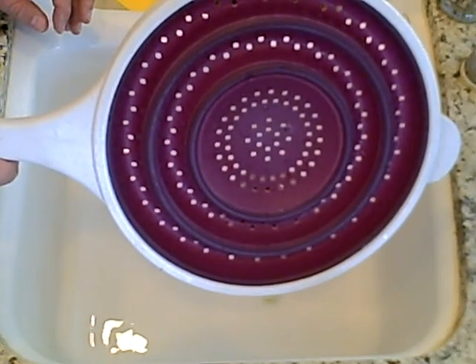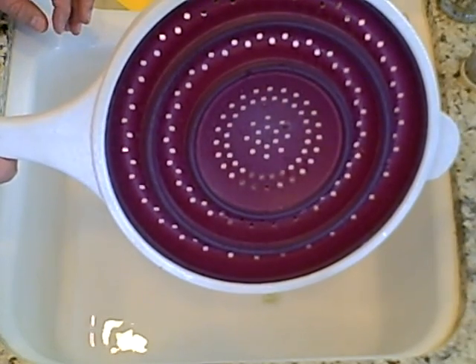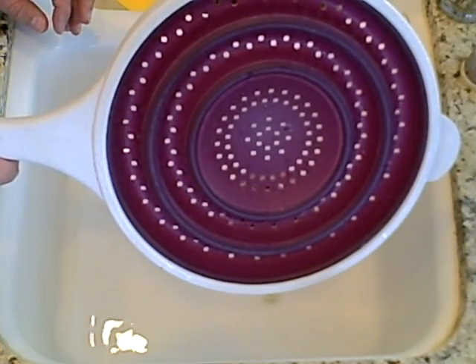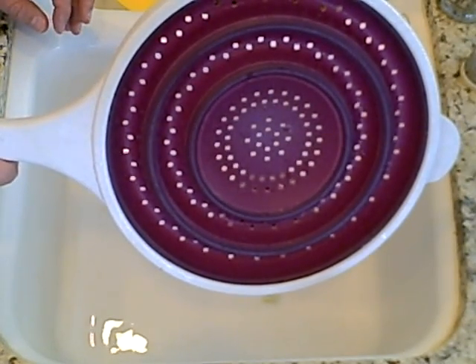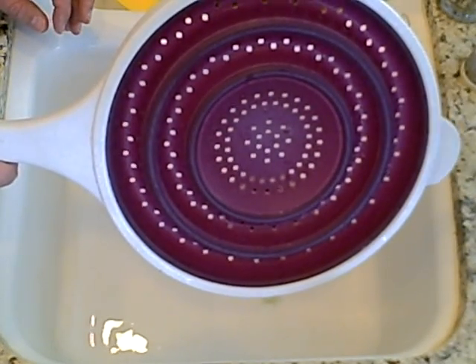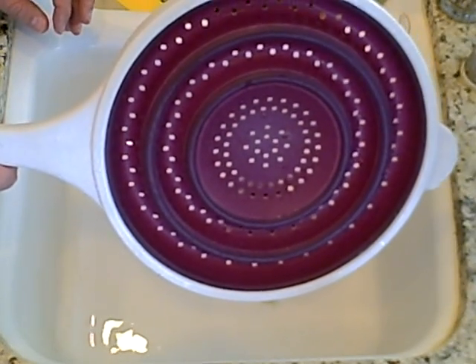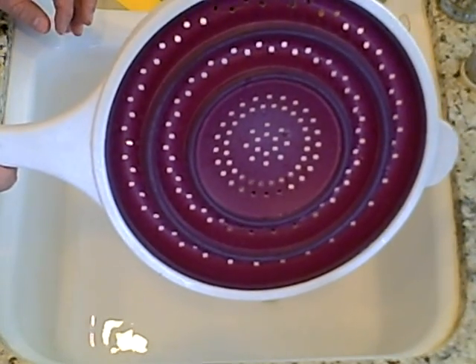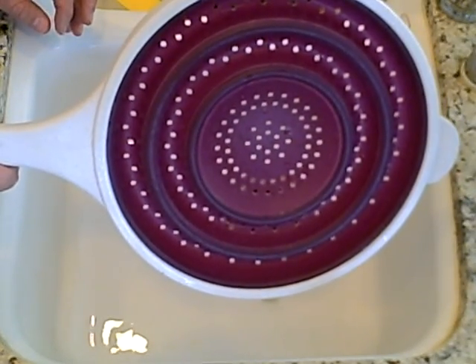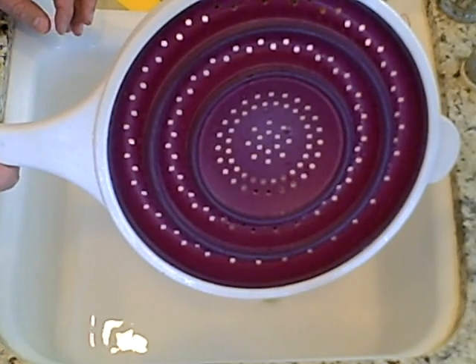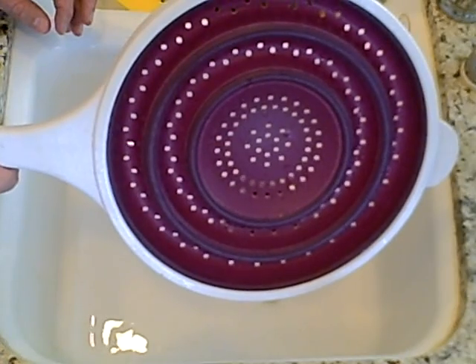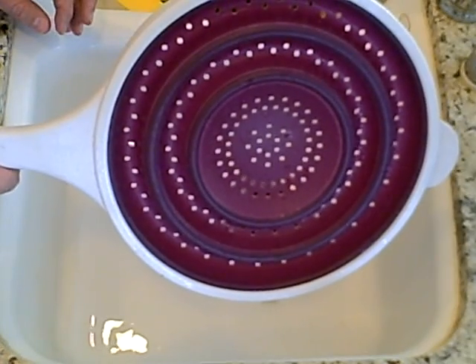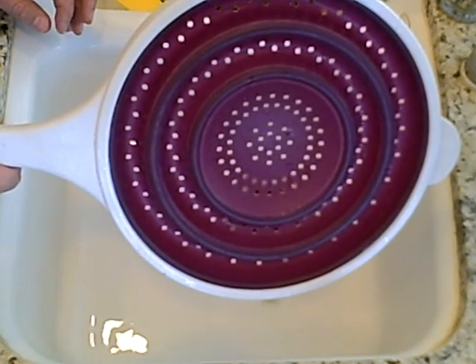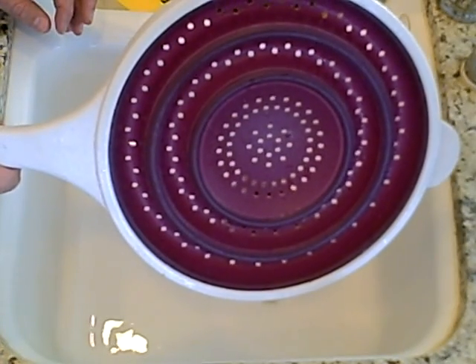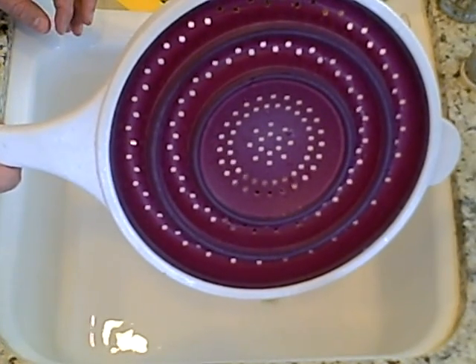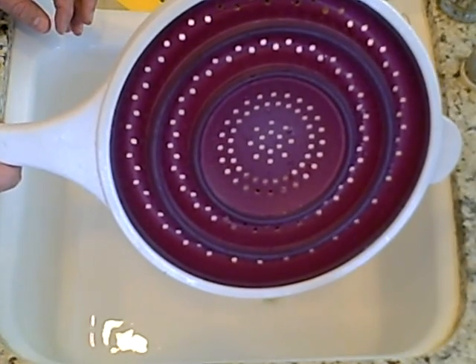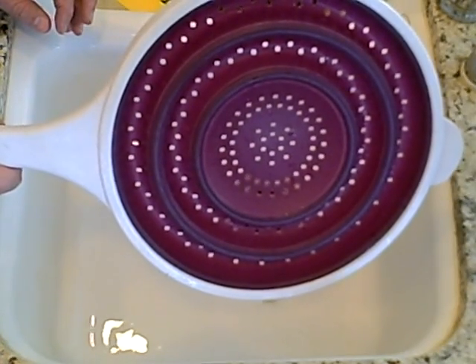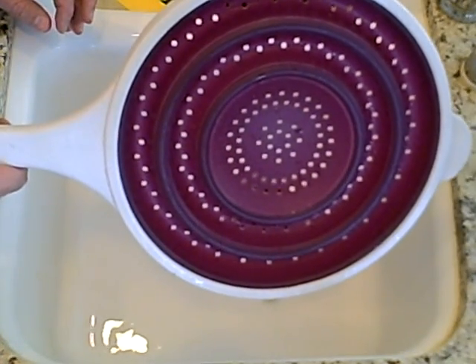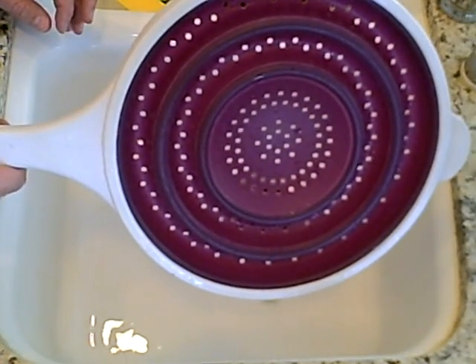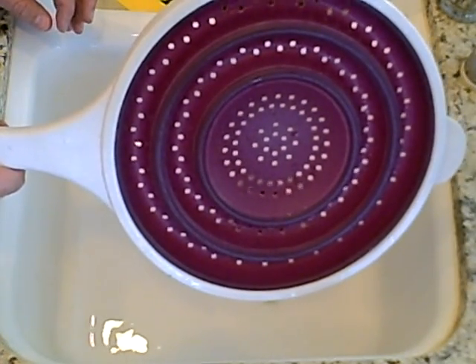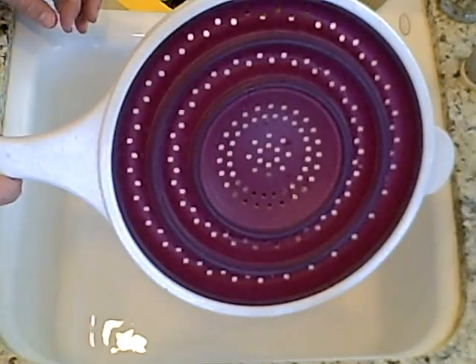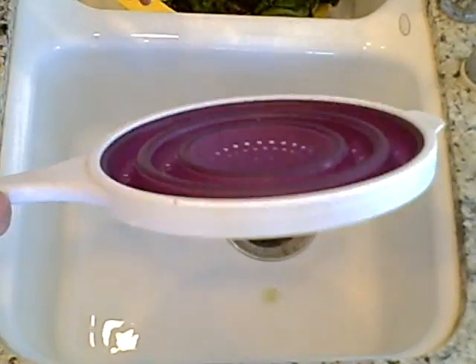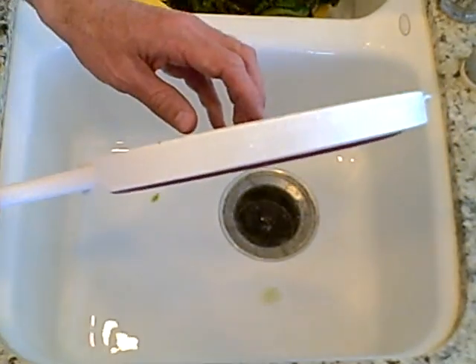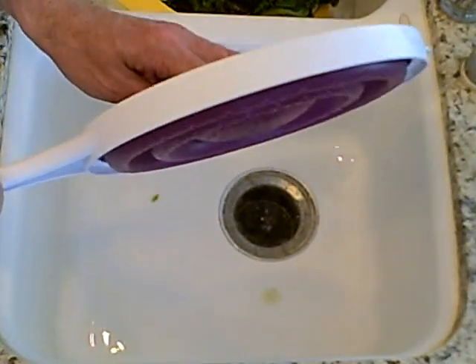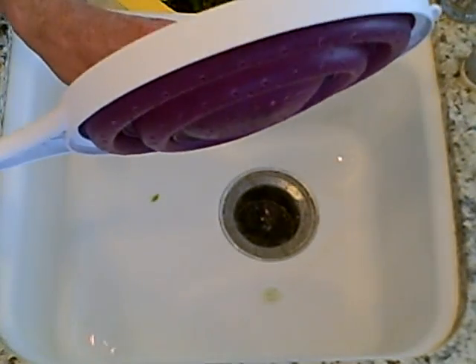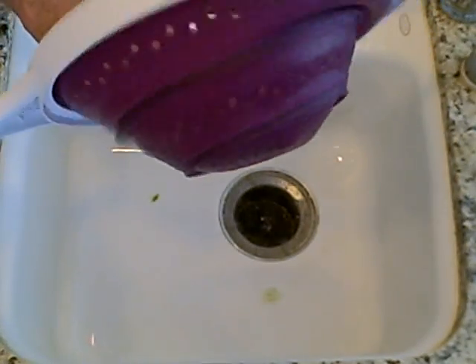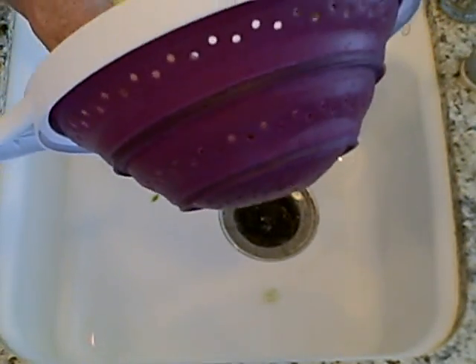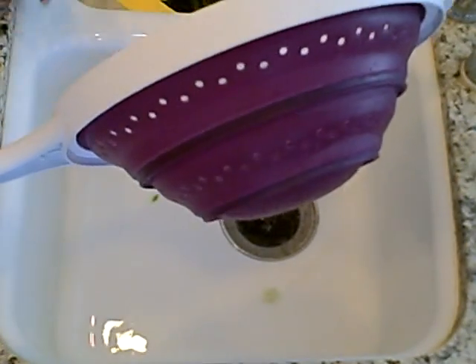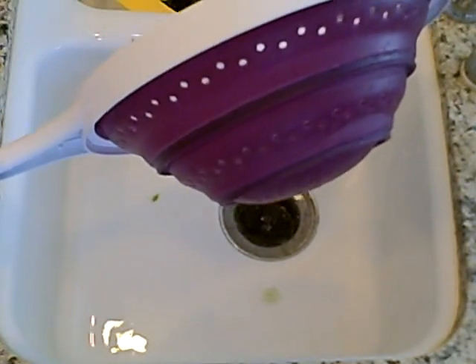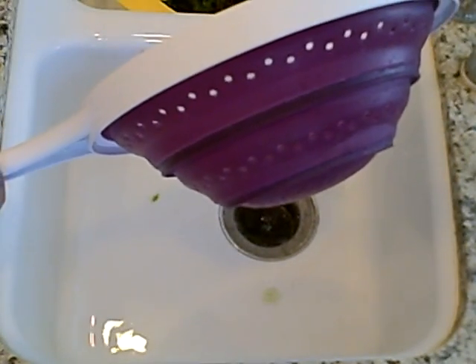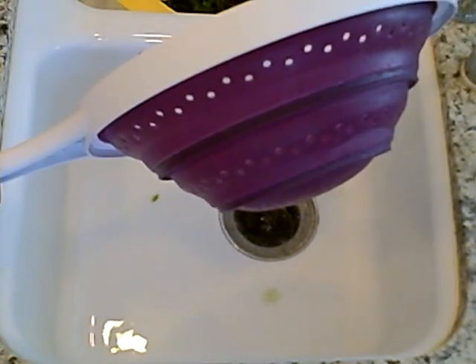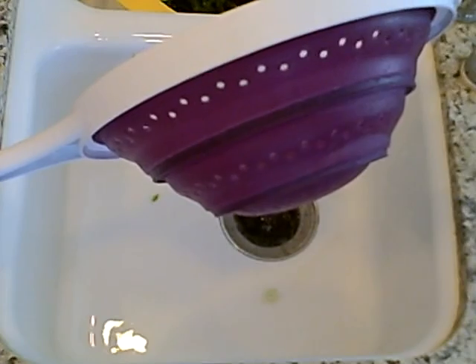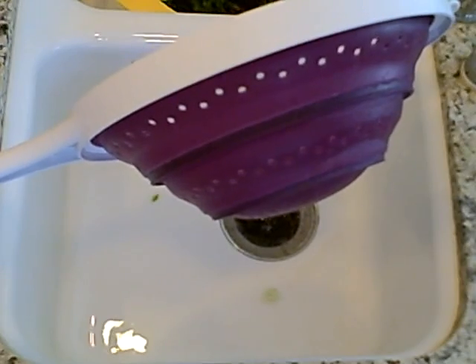Here is a demonstration of our strainer. We are going to use it to do some lettuce. It is a nice, easy, flat strainer. We can demonstrate this by turning it to the side and we pop it out. If you want to store it, it is nice and flat.